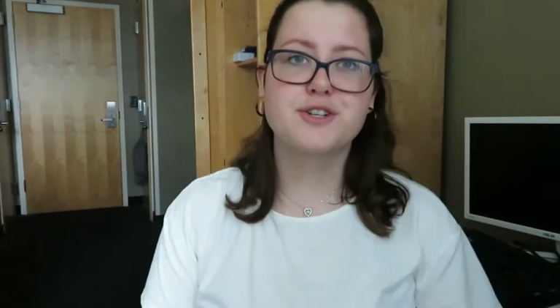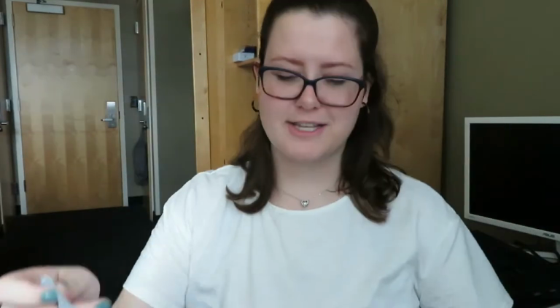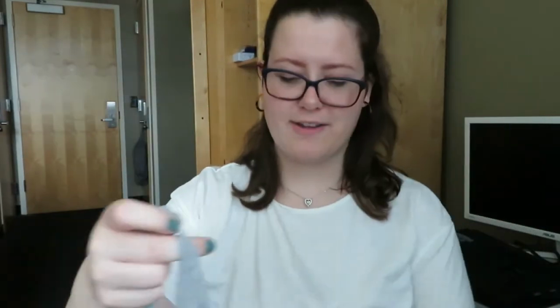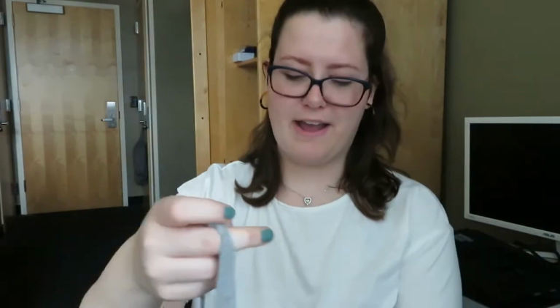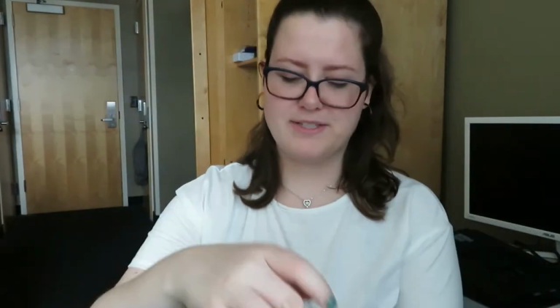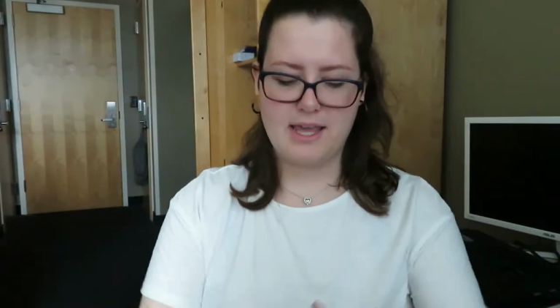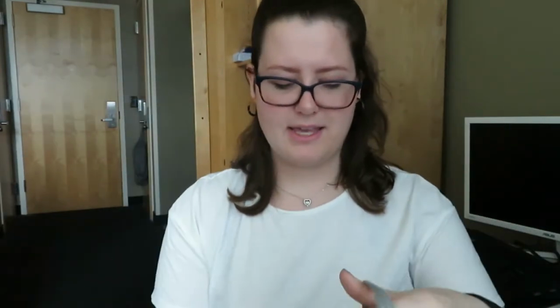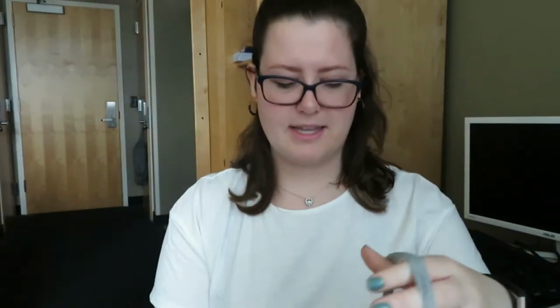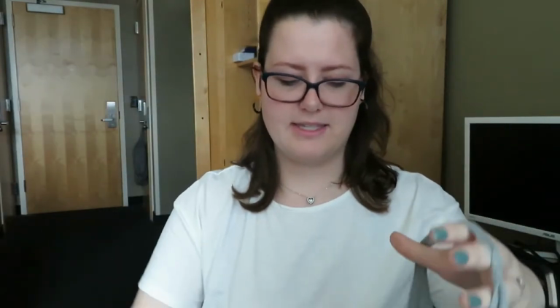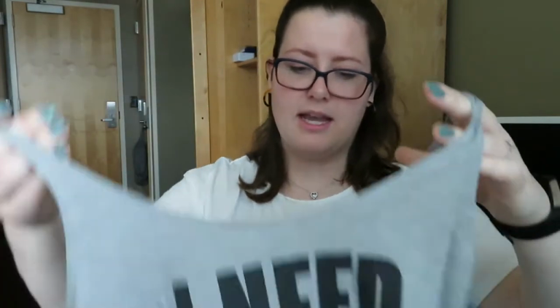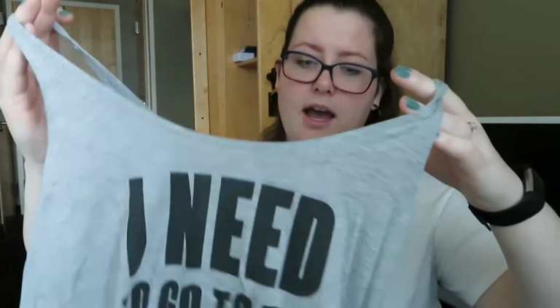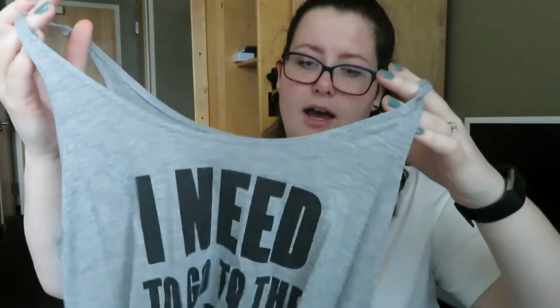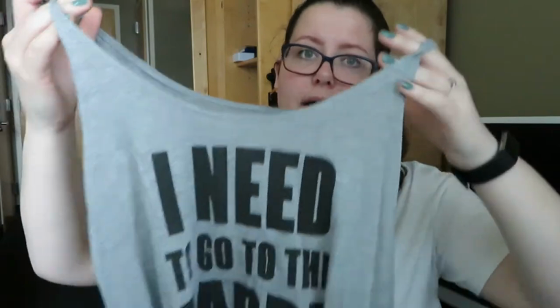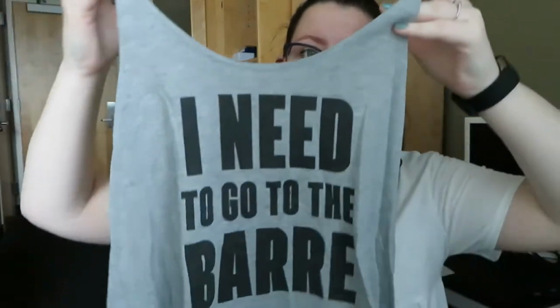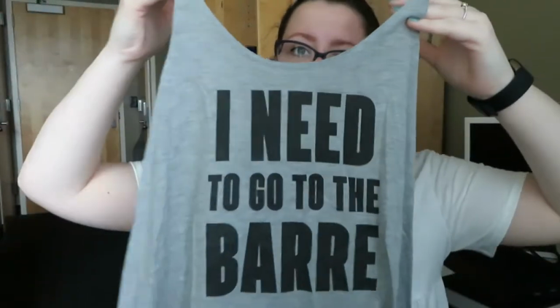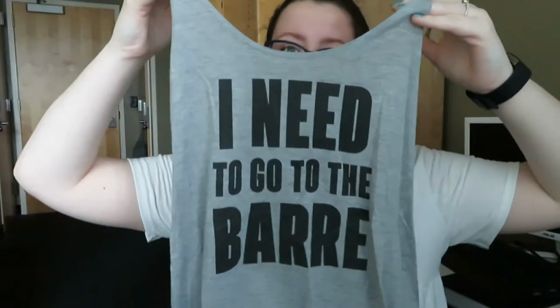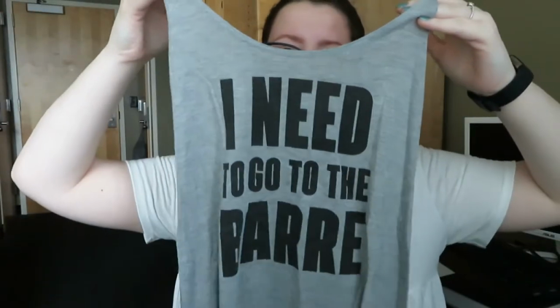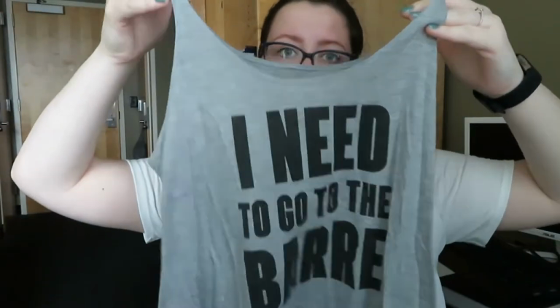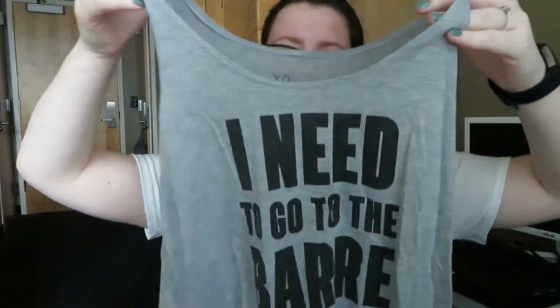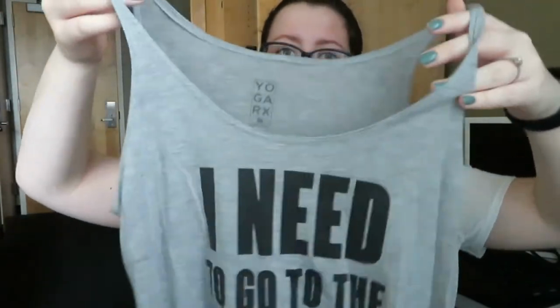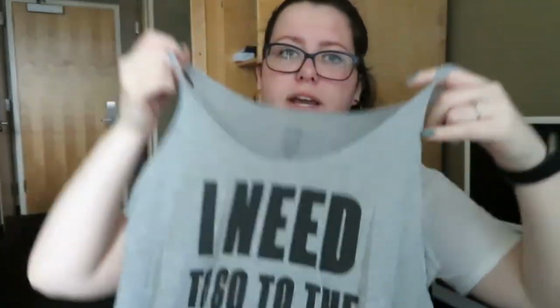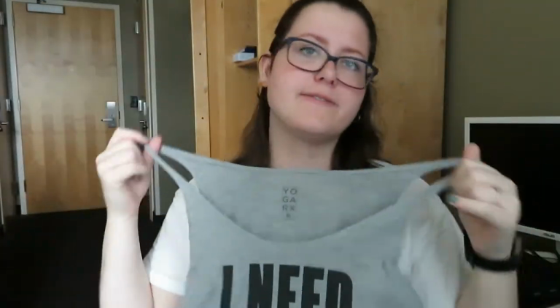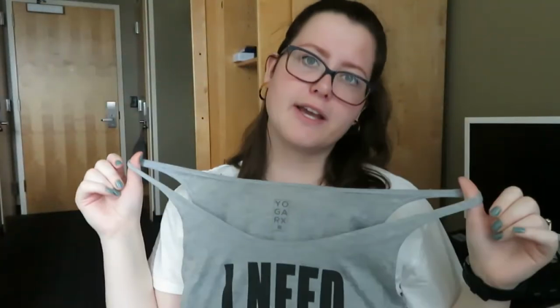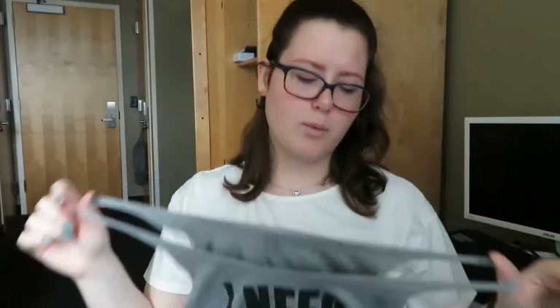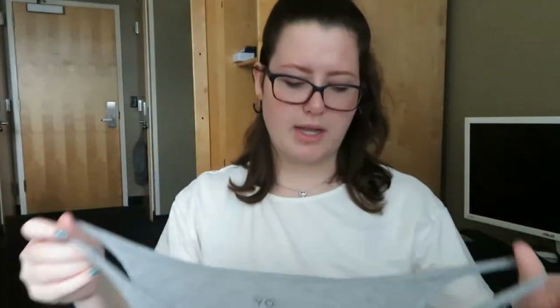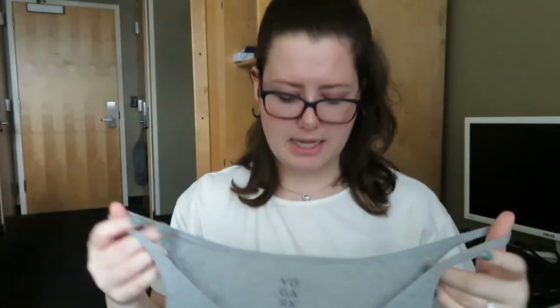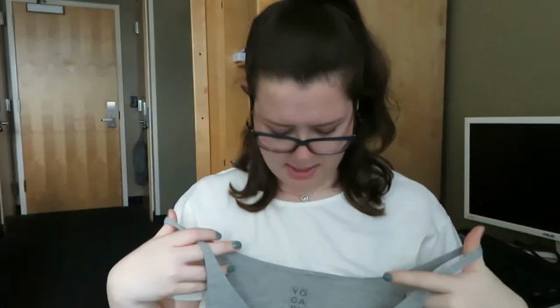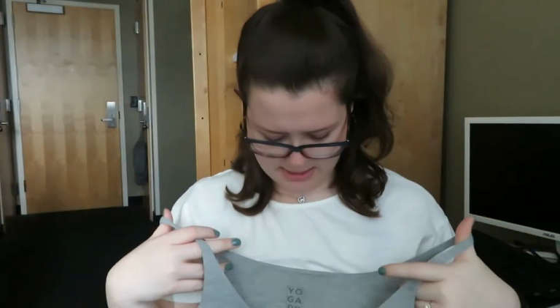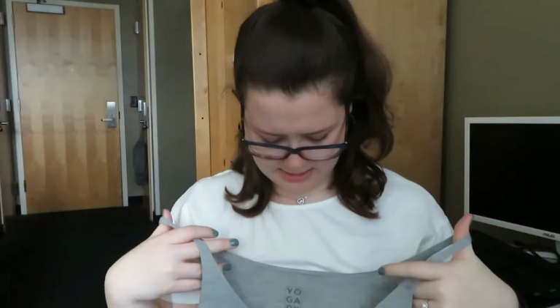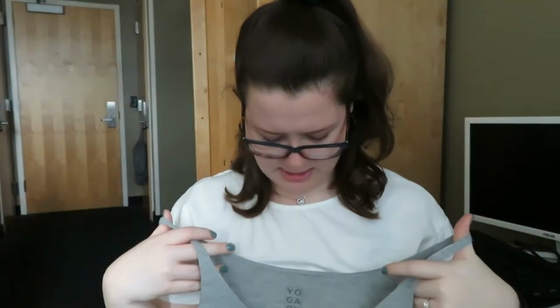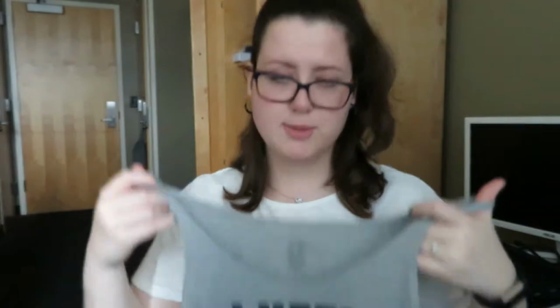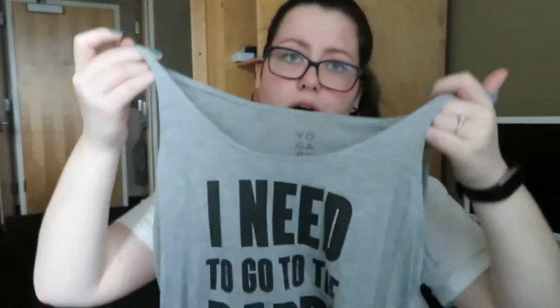Next shirt I found is this 'I need to go to the bar' shirt. It's a workout top and it is a size small.